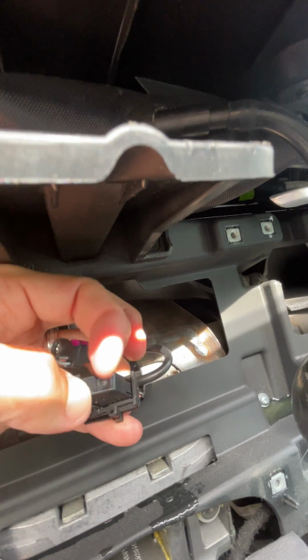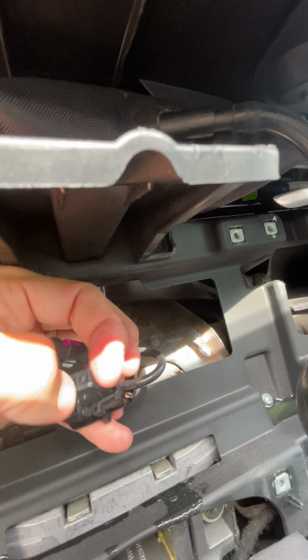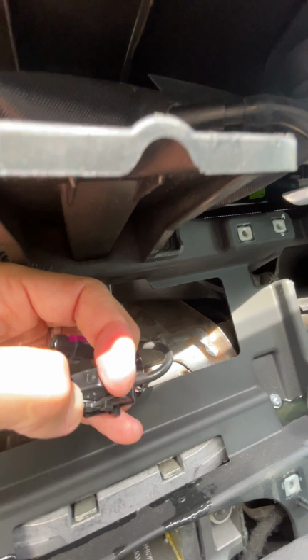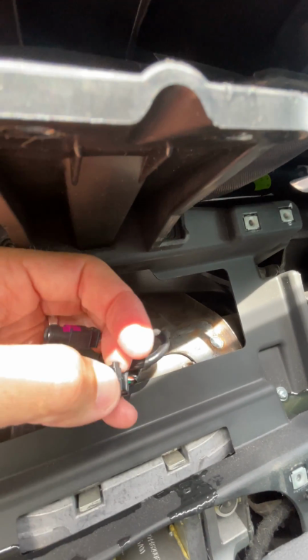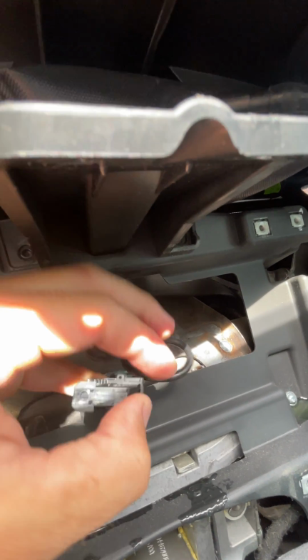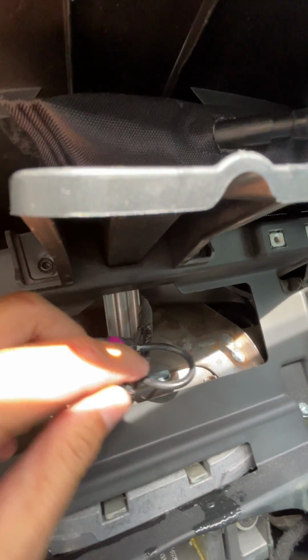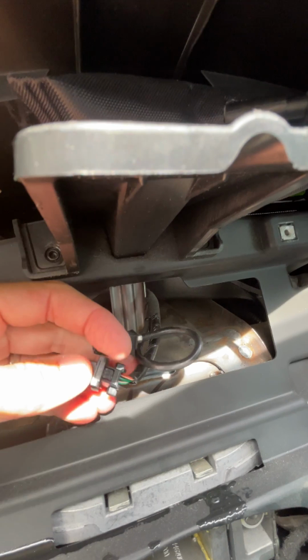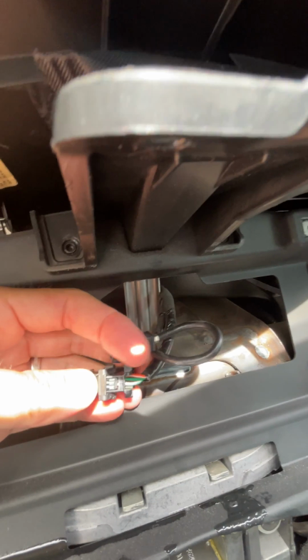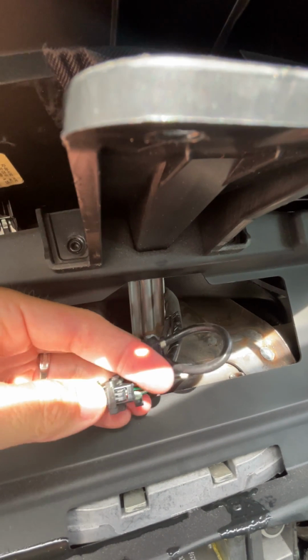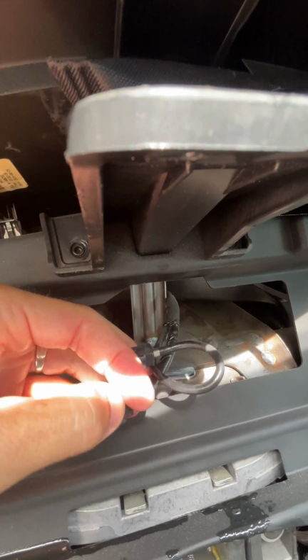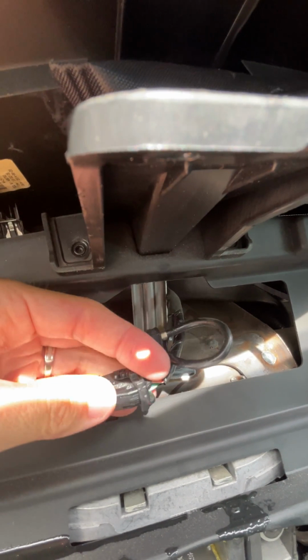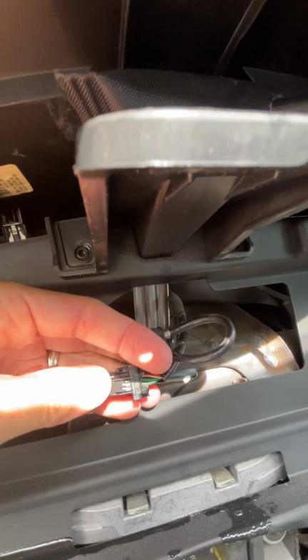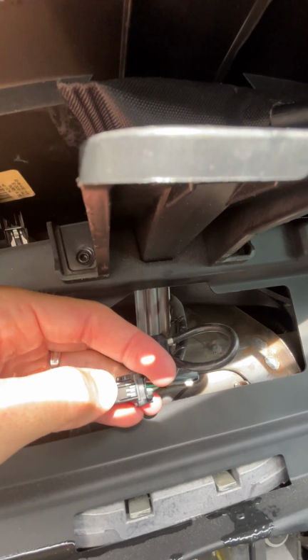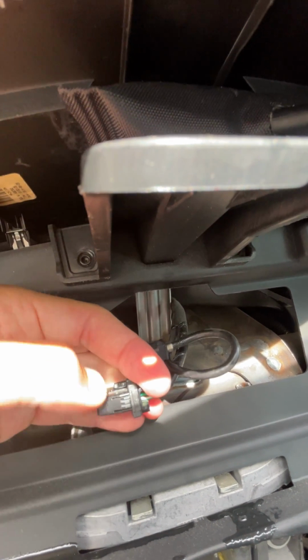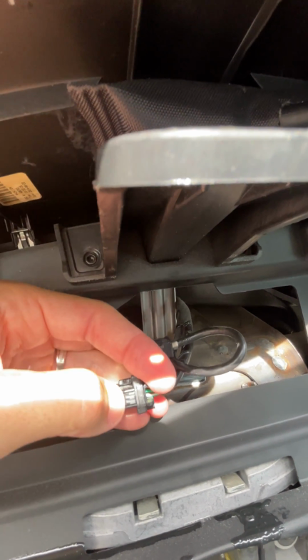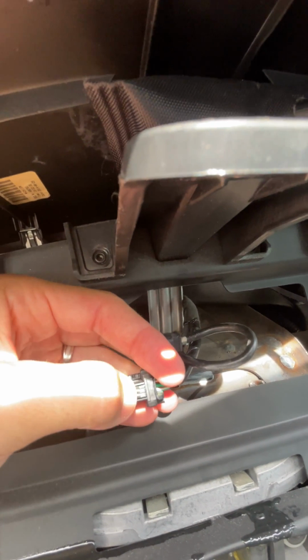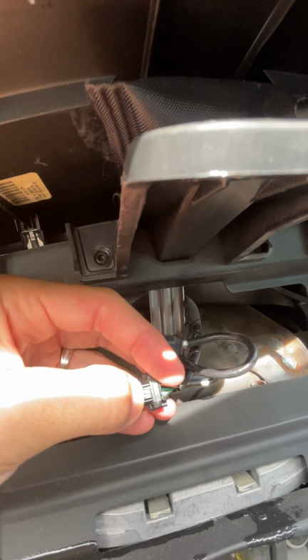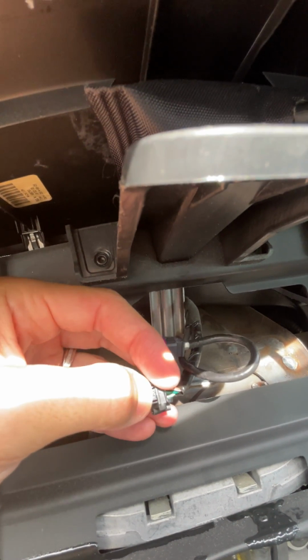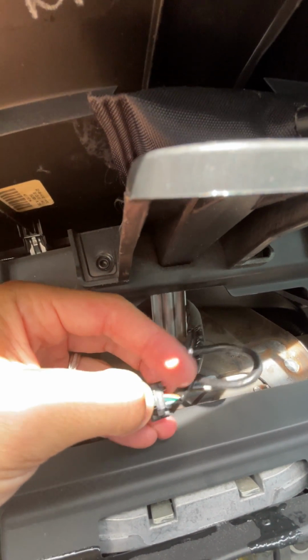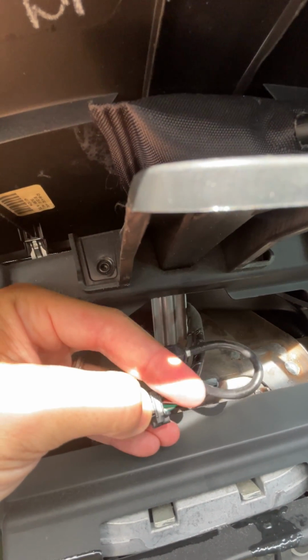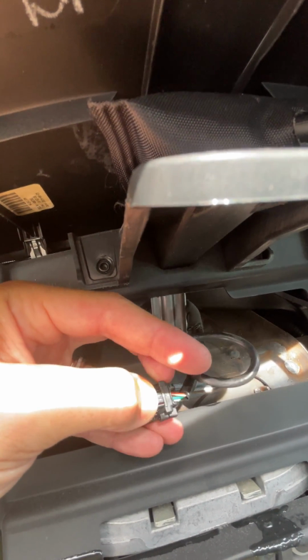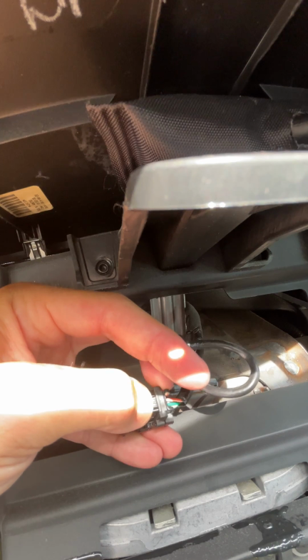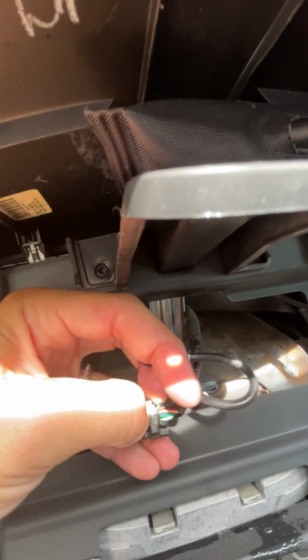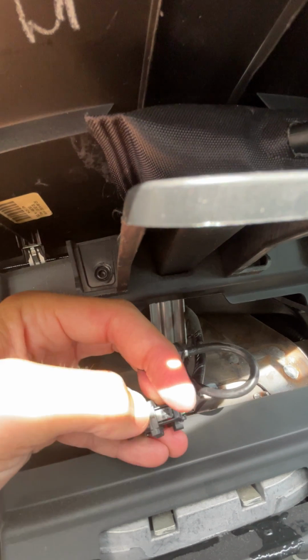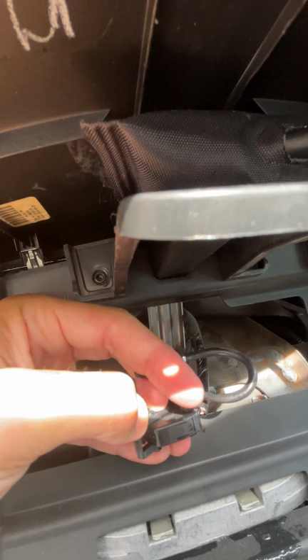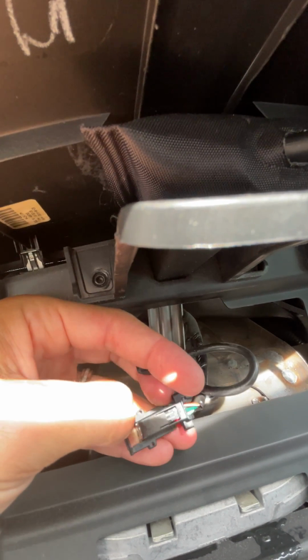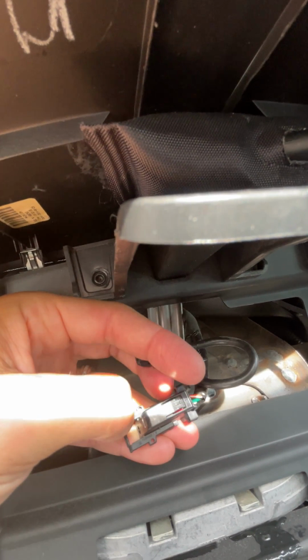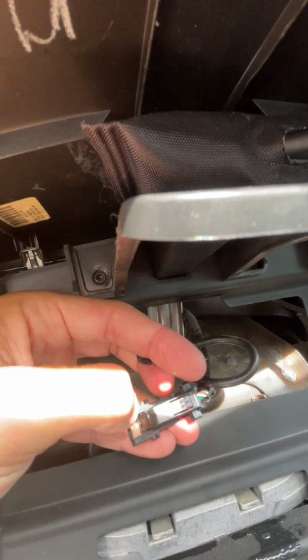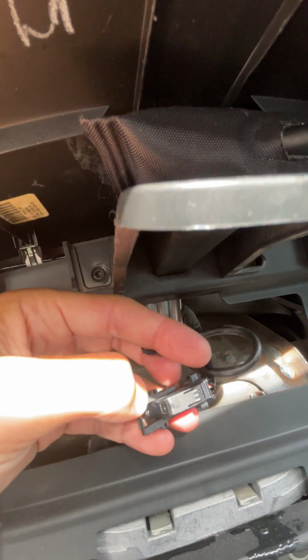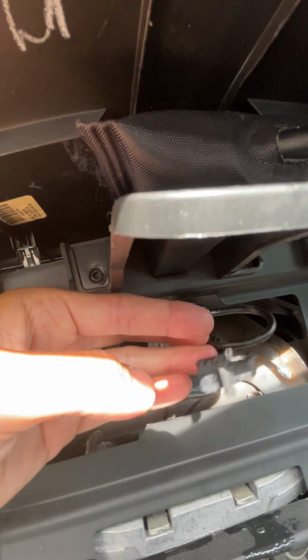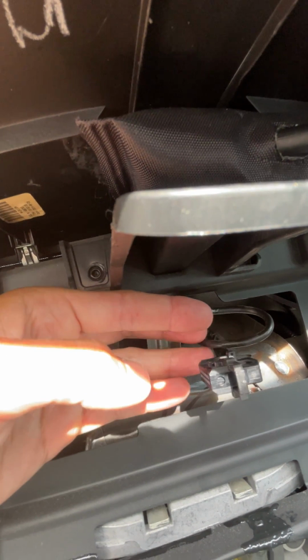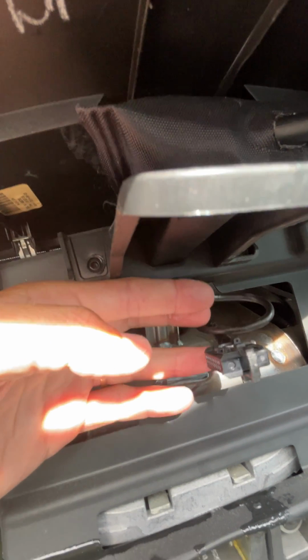On the other one it's just a rocker. When you reach around, it's clipped in like this. All you do is push down on it and at the same time undo the rocker, and it's disconnected.